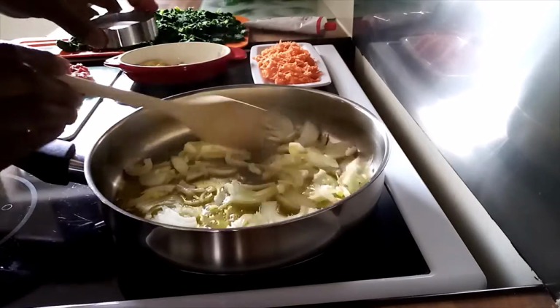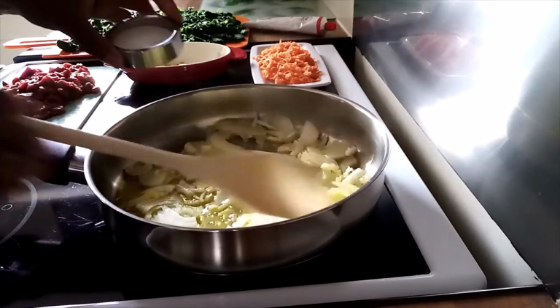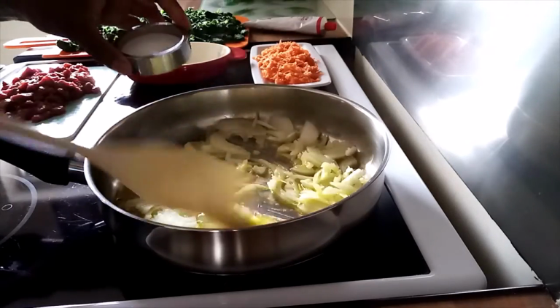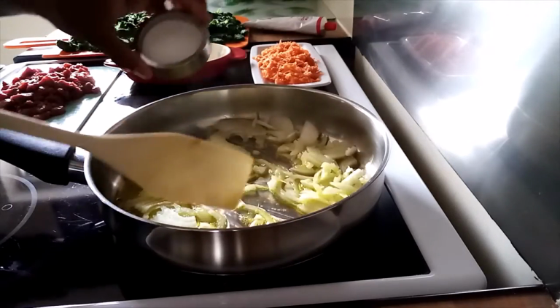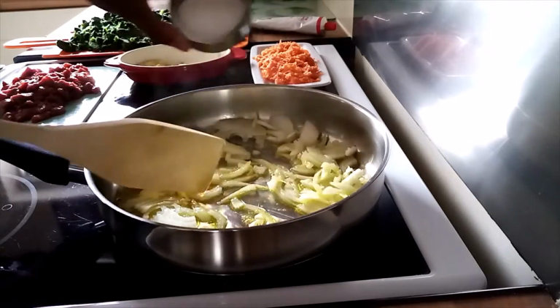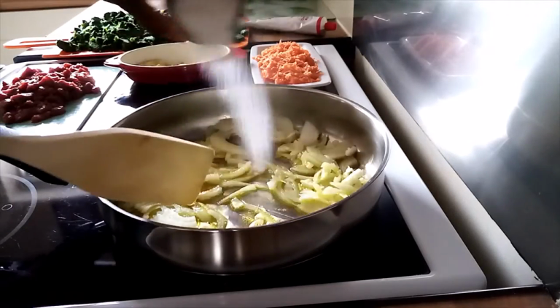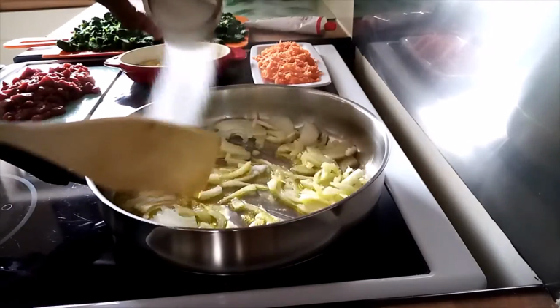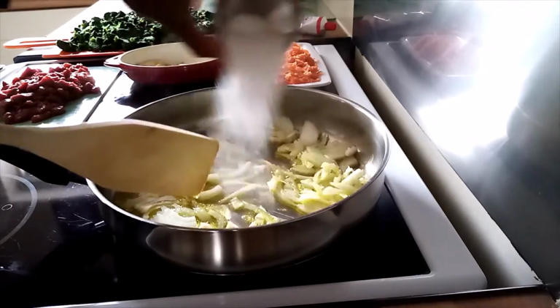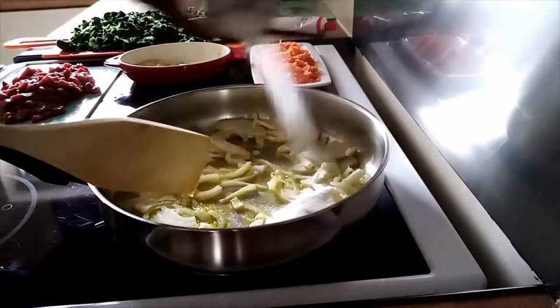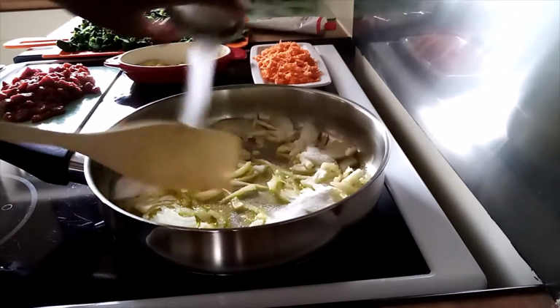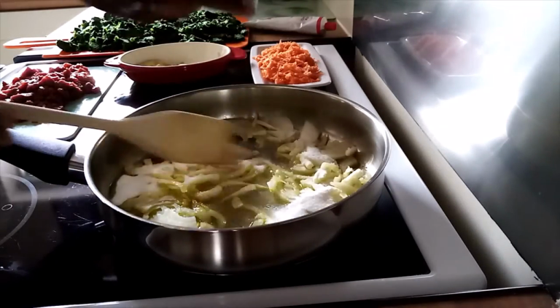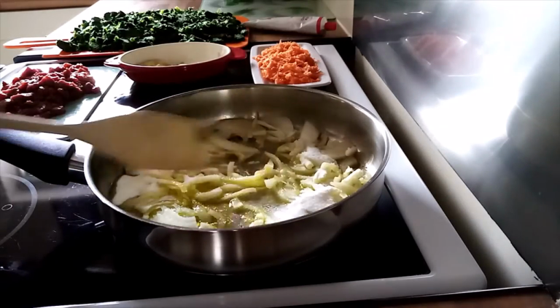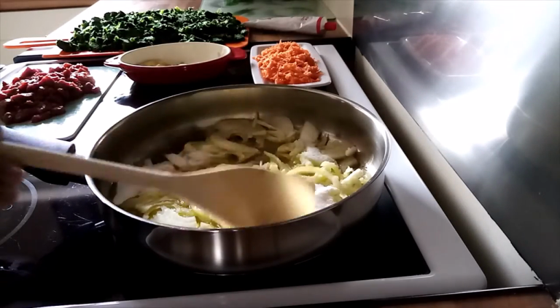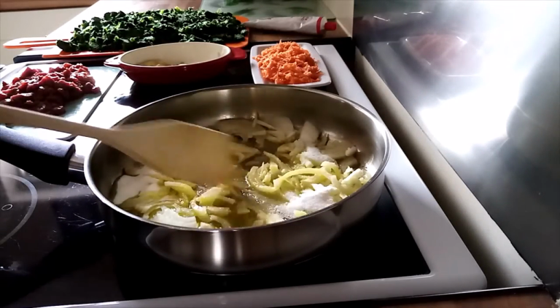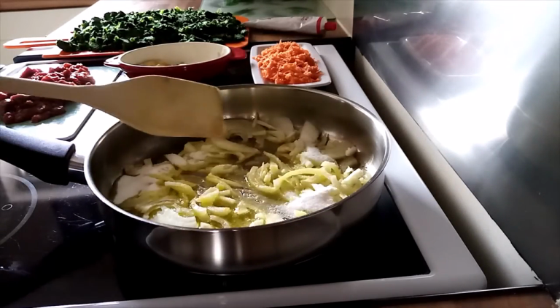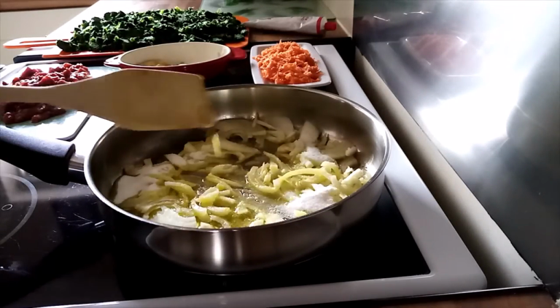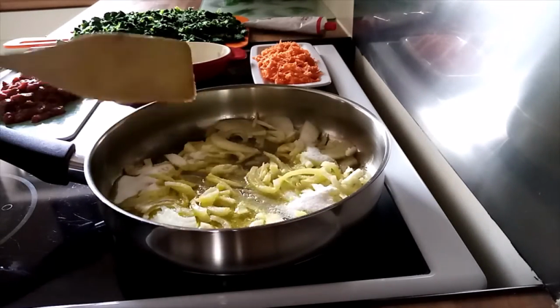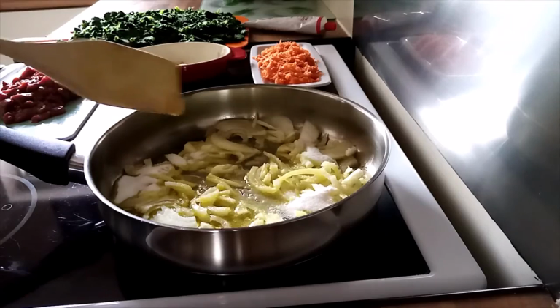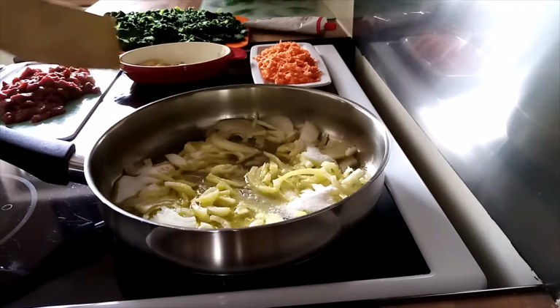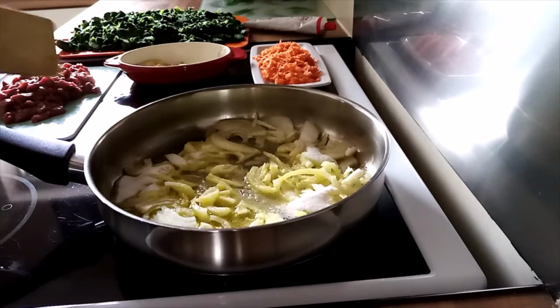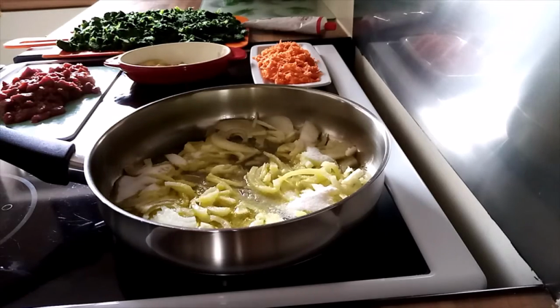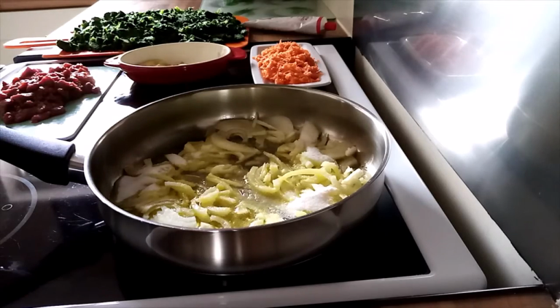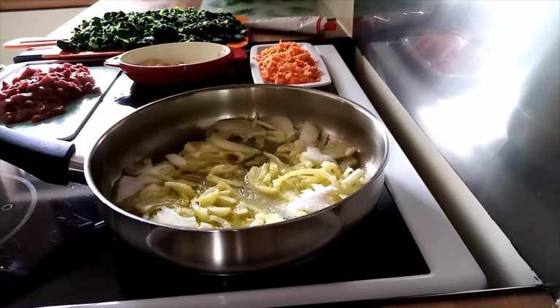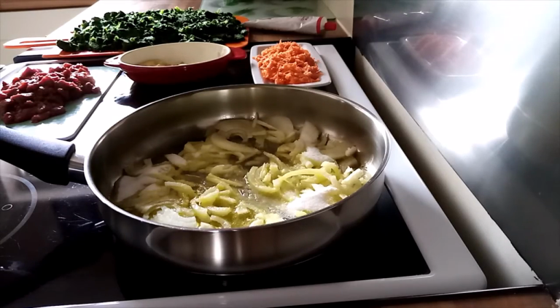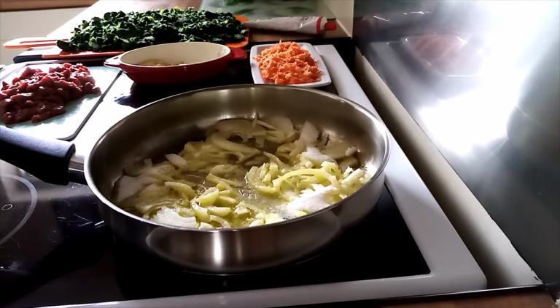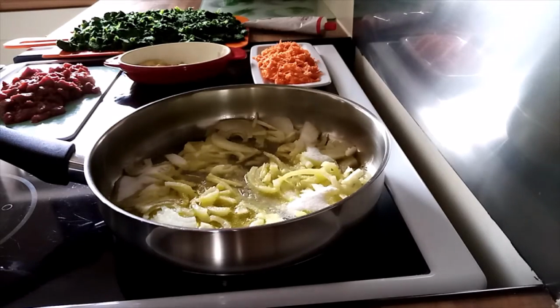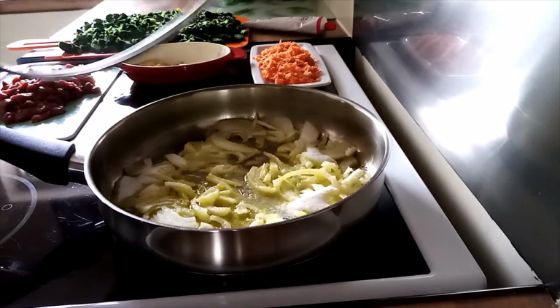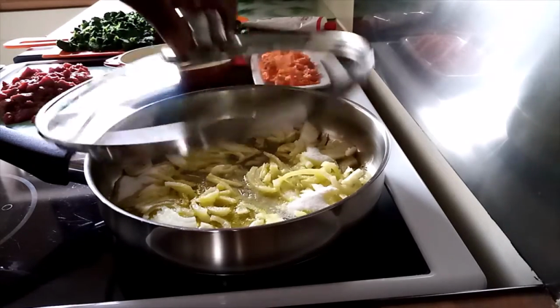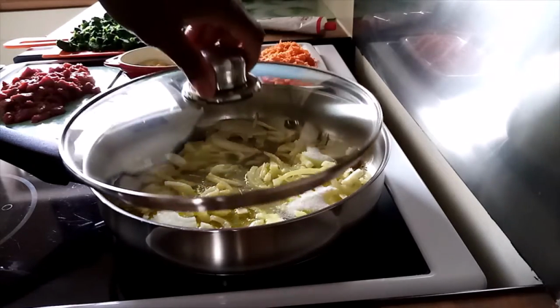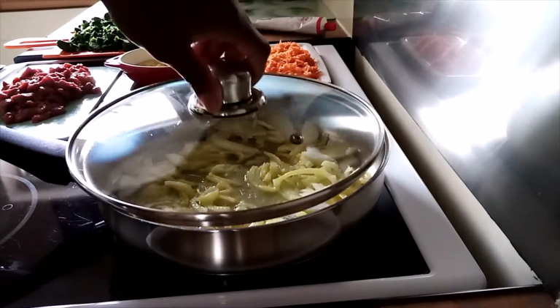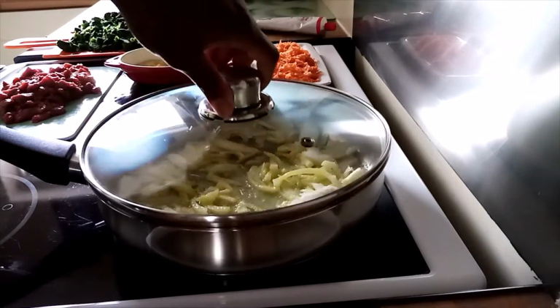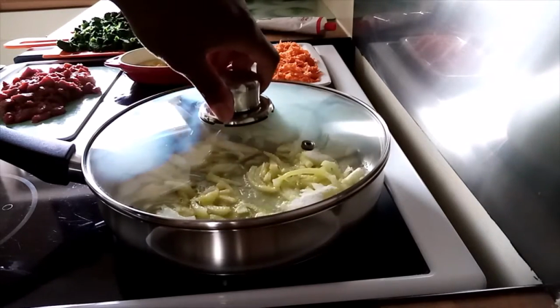I'm going to cook the ingredients together in the pan. This is how it becomes cooked.